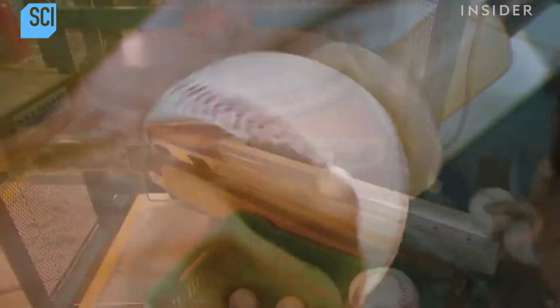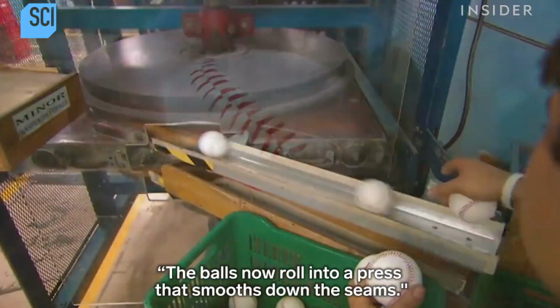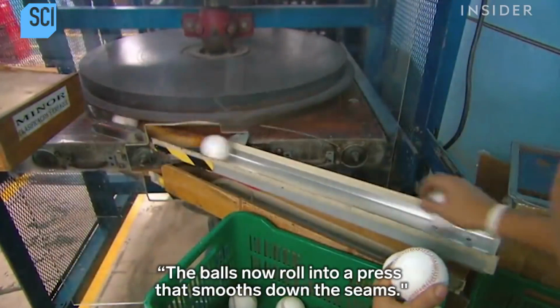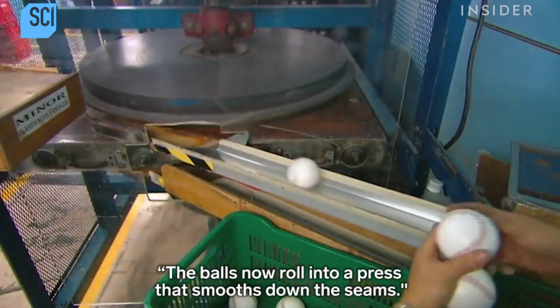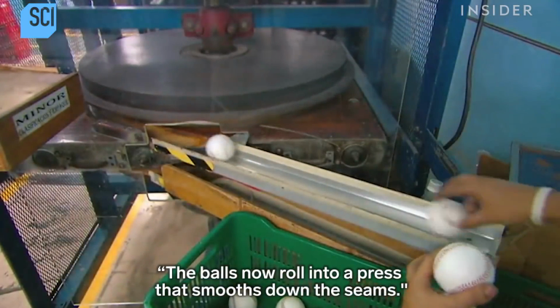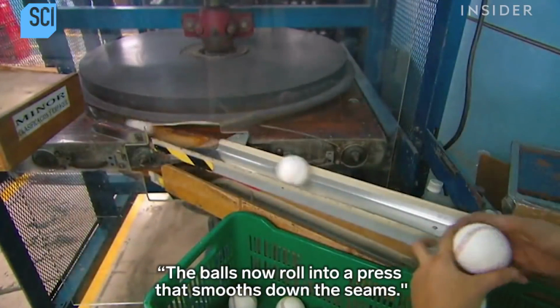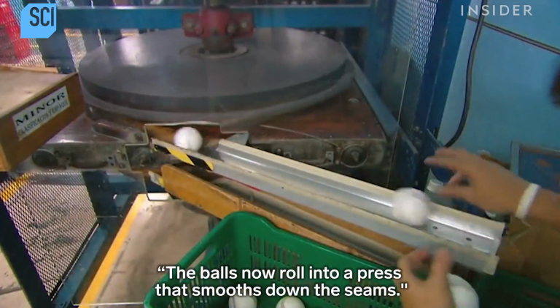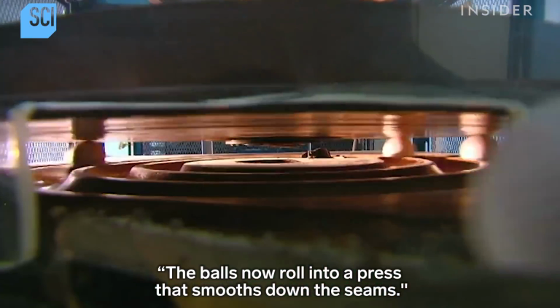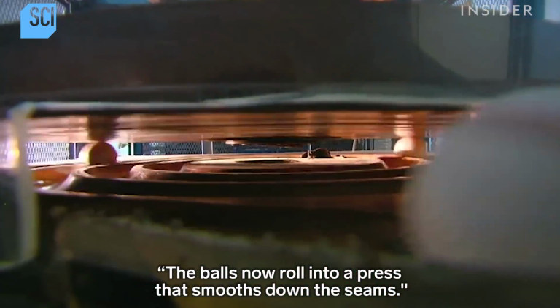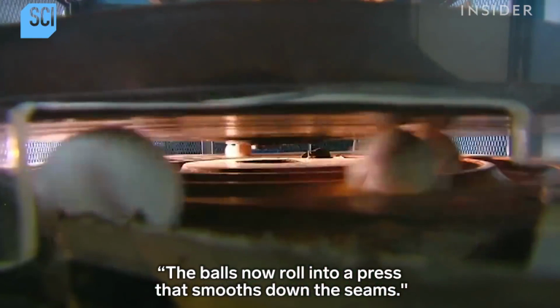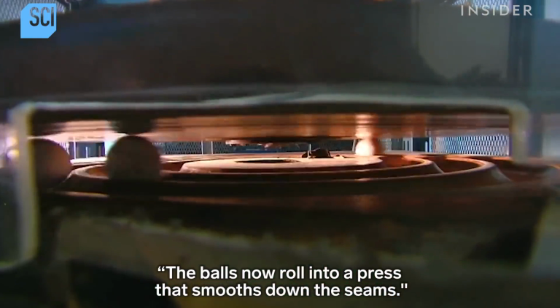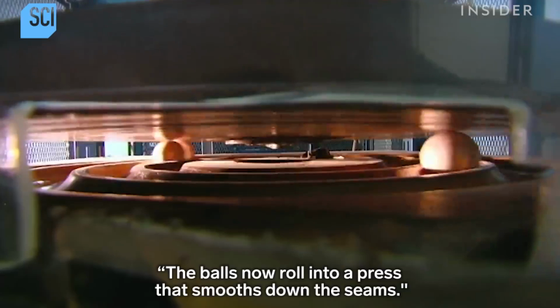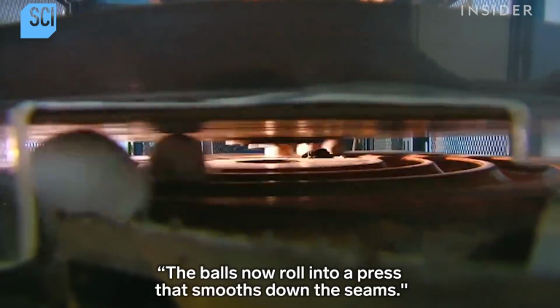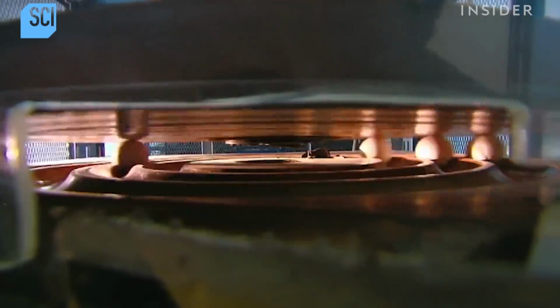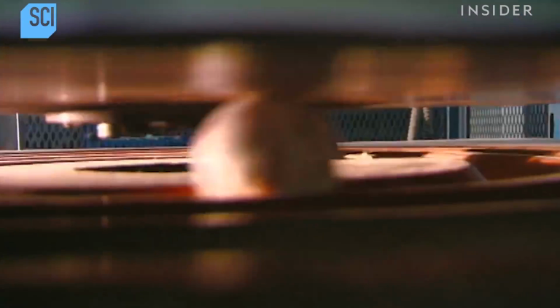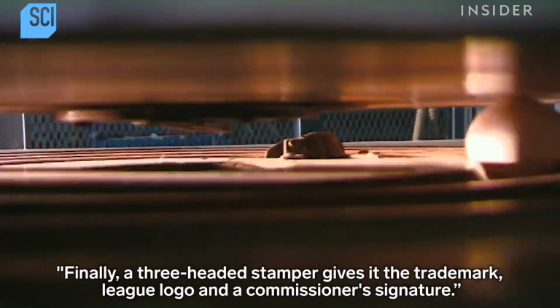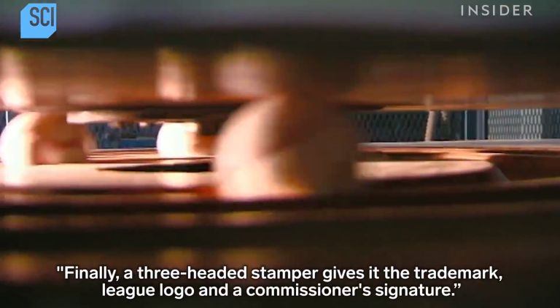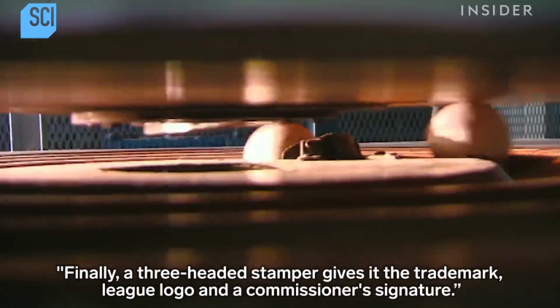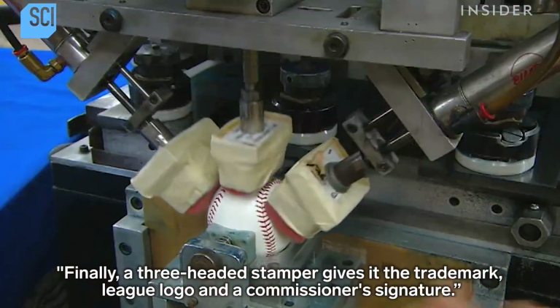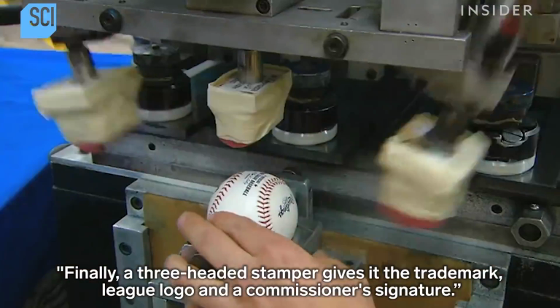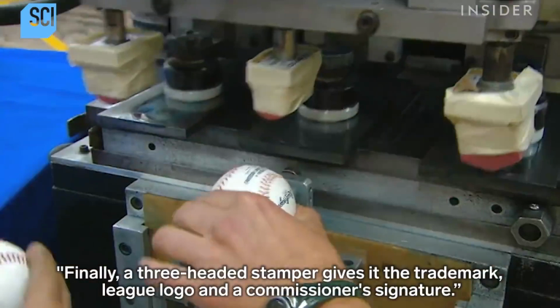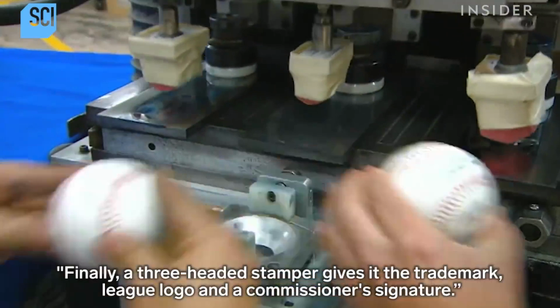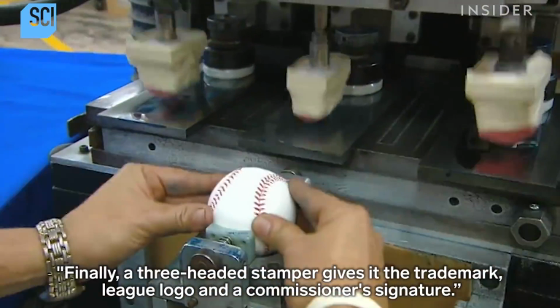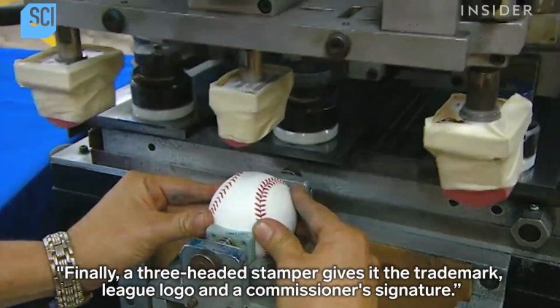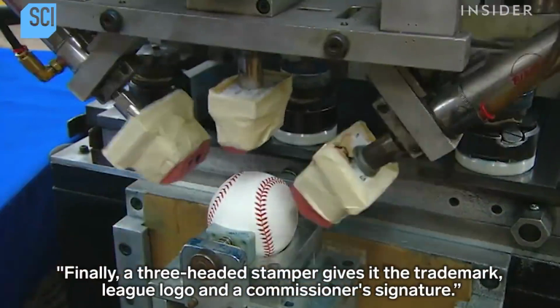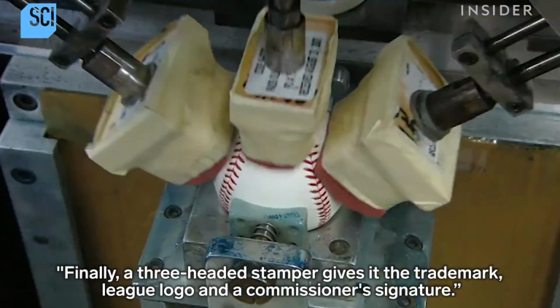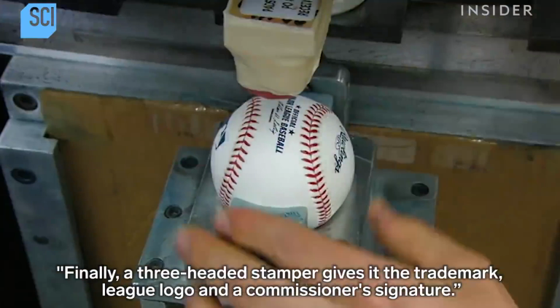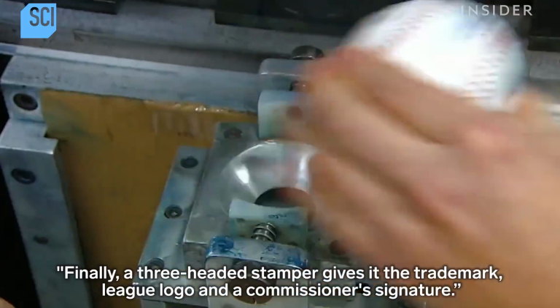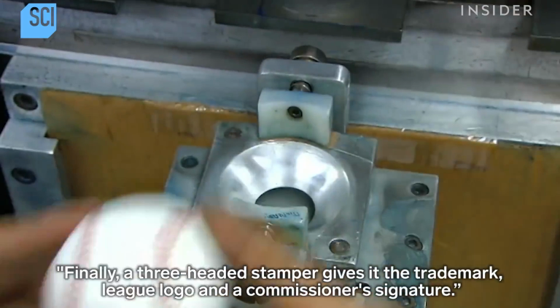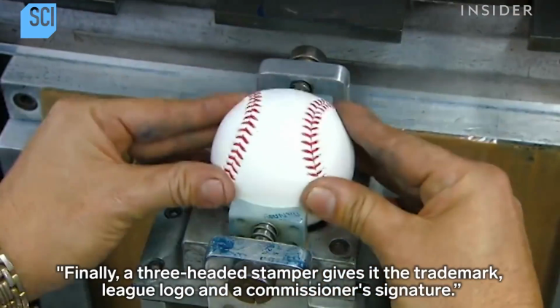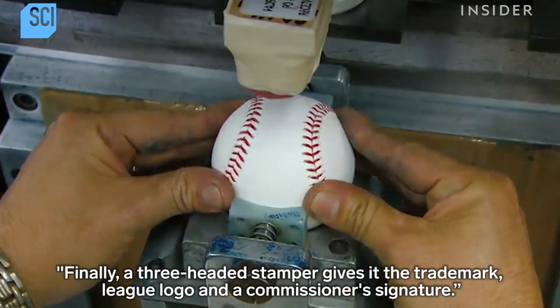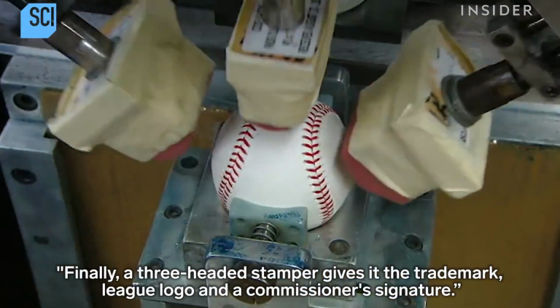The sewer then pulls stitches into a V configuration to give the ball a consistent look and feel. The balls roll into a press that smooths down the seams. Finally, a three-headed stamper gives it the trademark, league logo, and the commissioner's signature.